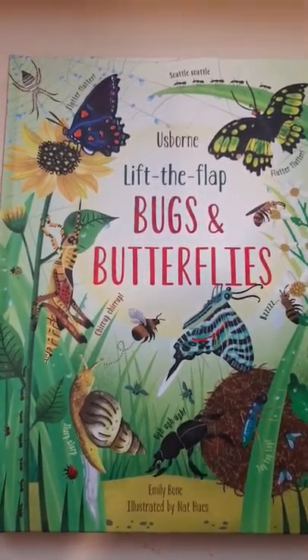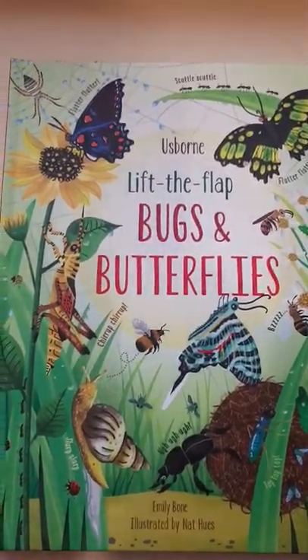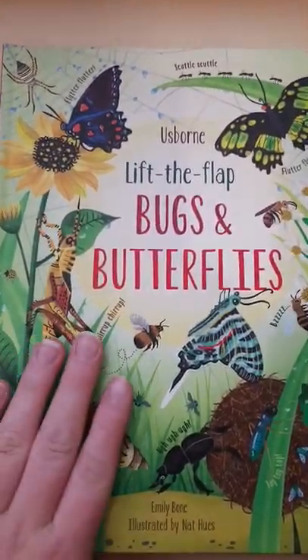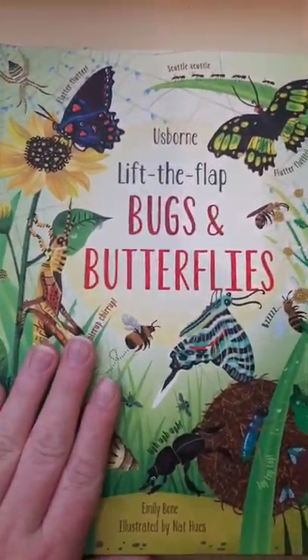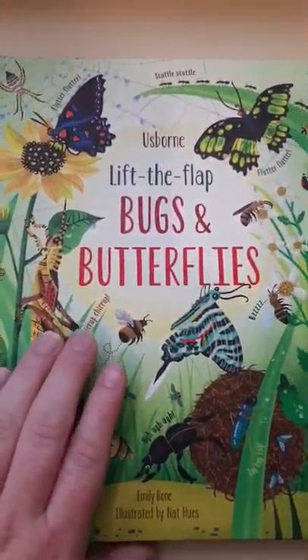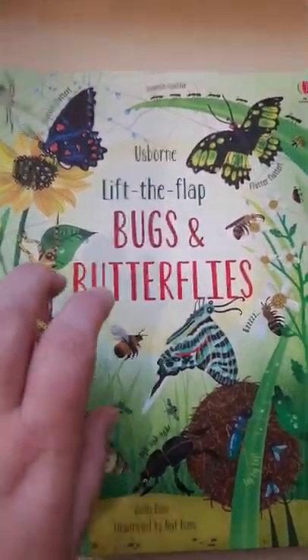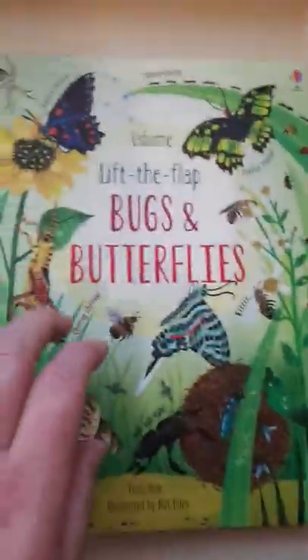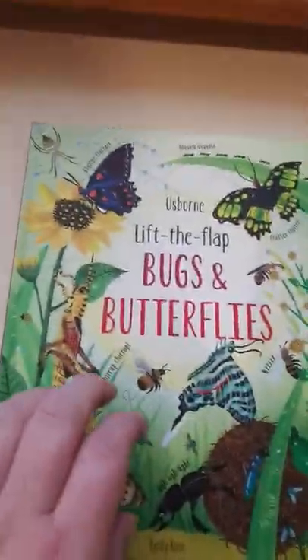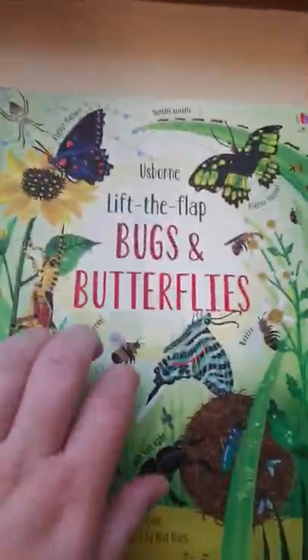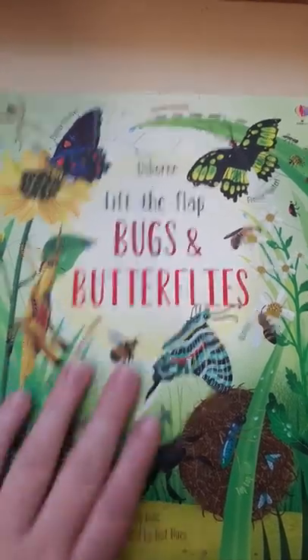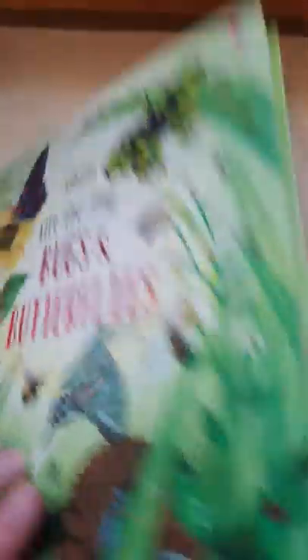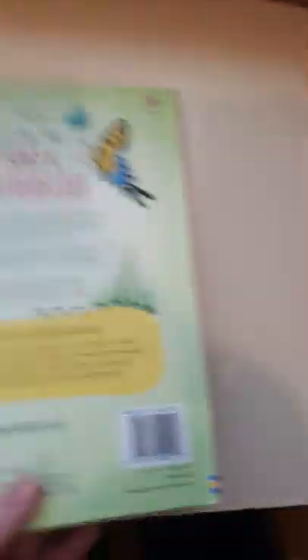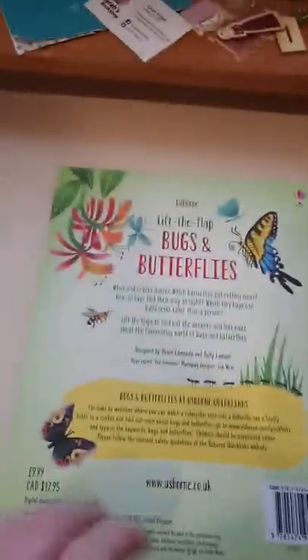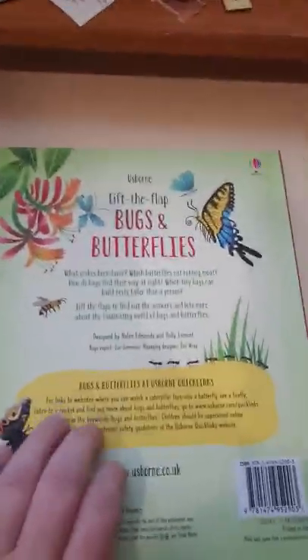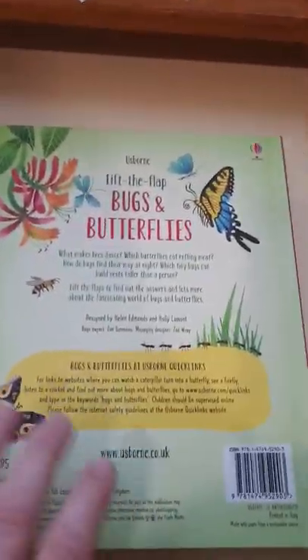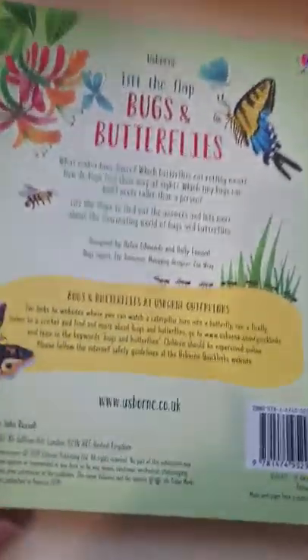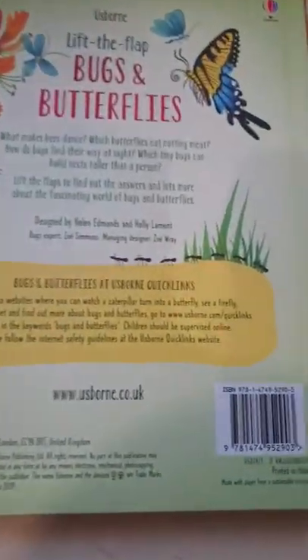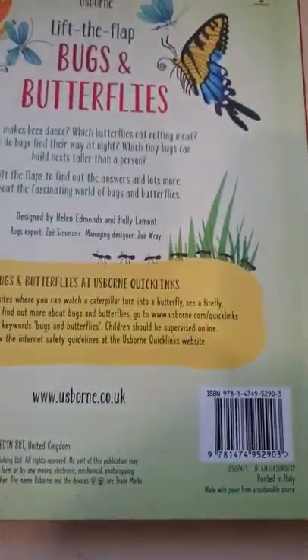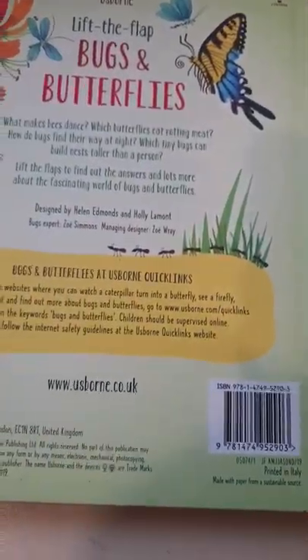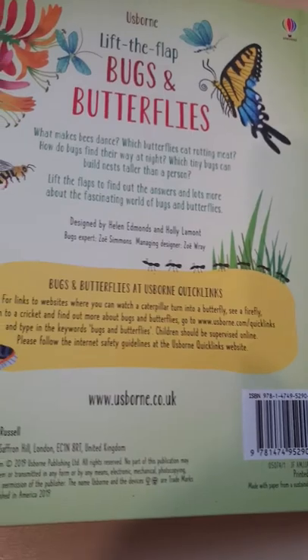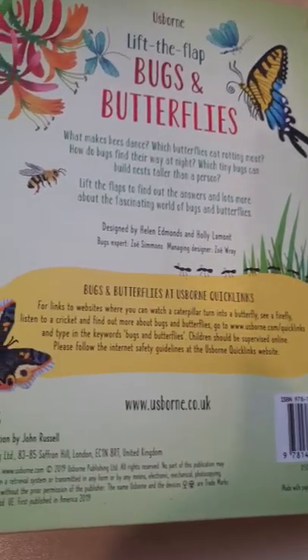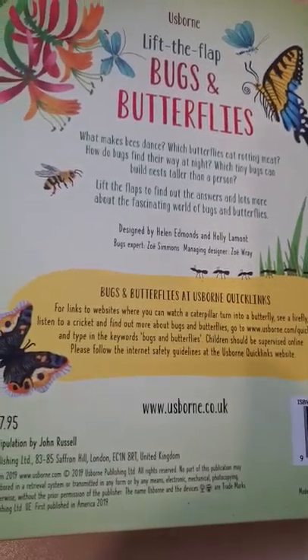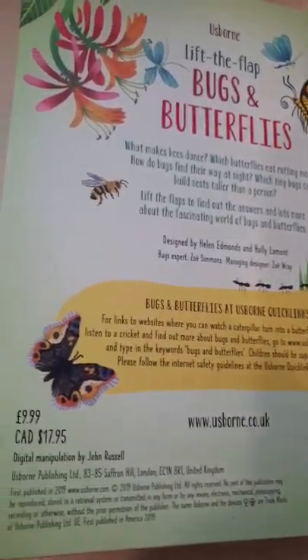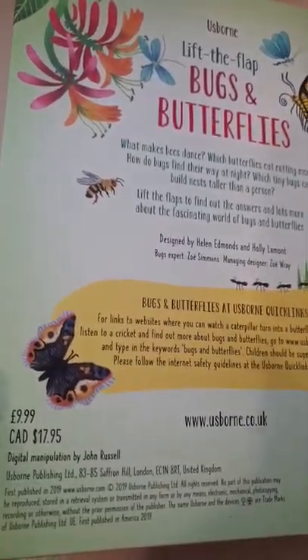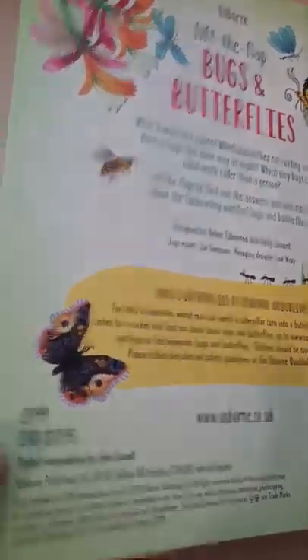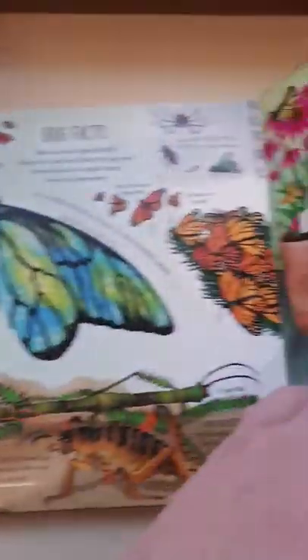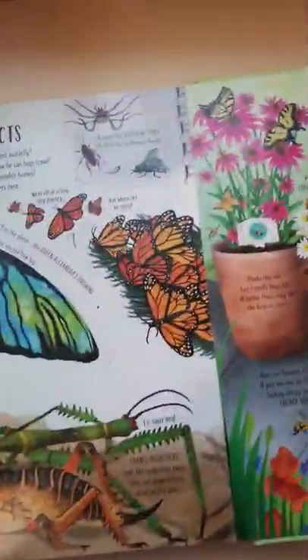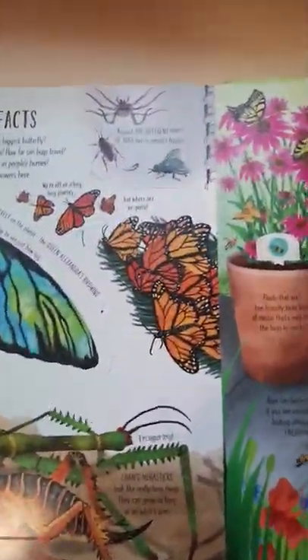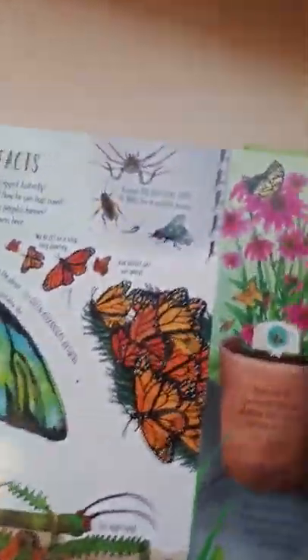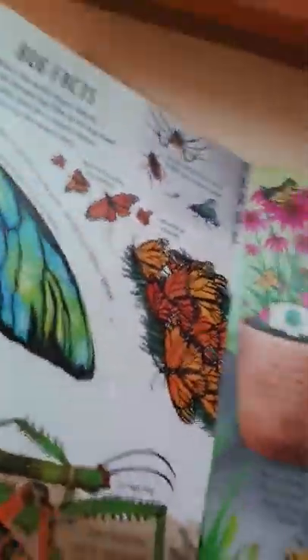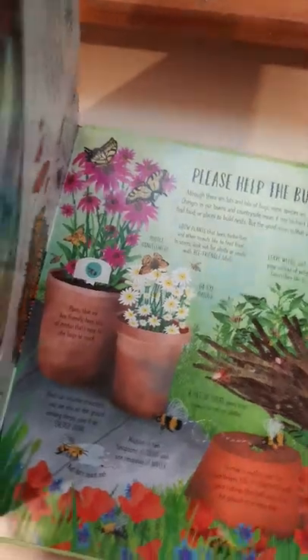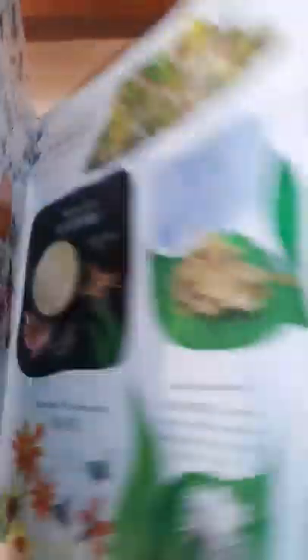This is the Usborne Lift the Flap Bugs and Butterflies book. It's a lovely hardback book on both sides. It's £9.99 and it's one of the Usborne Lift the Flap ranges, and it's beautiful — it has such in-depth pages.